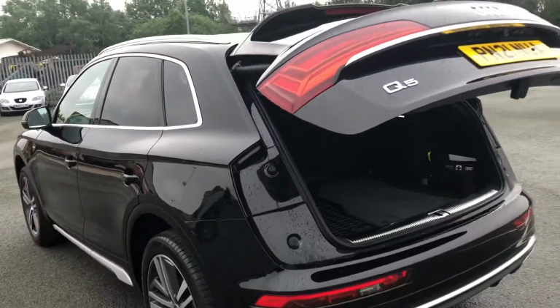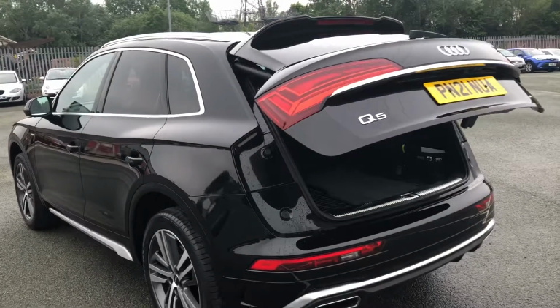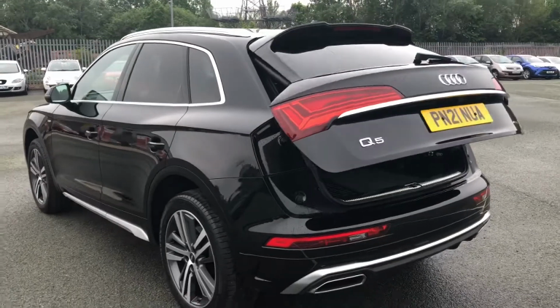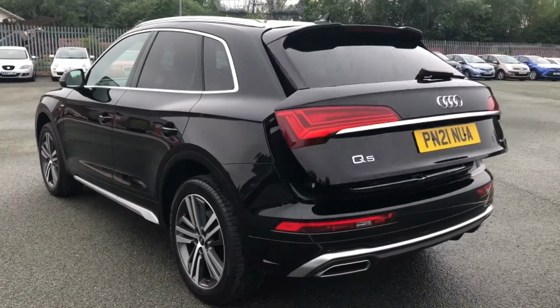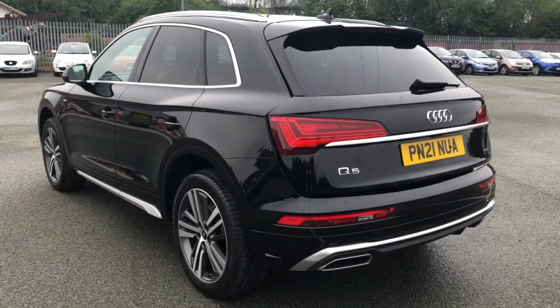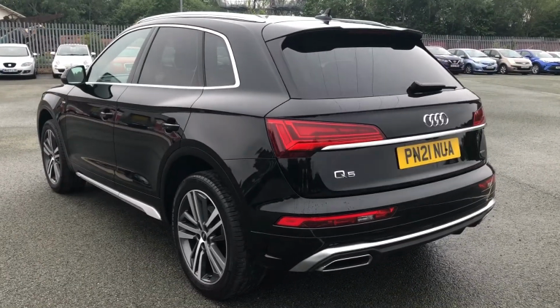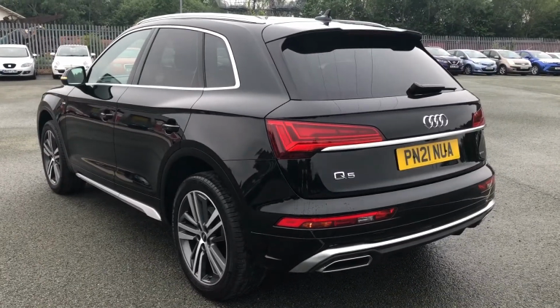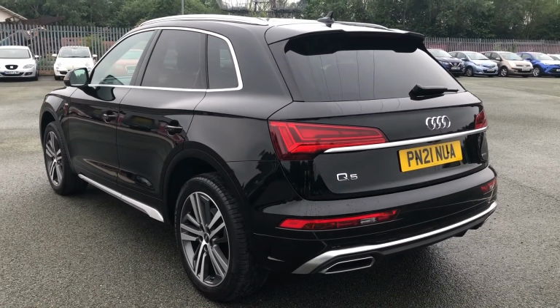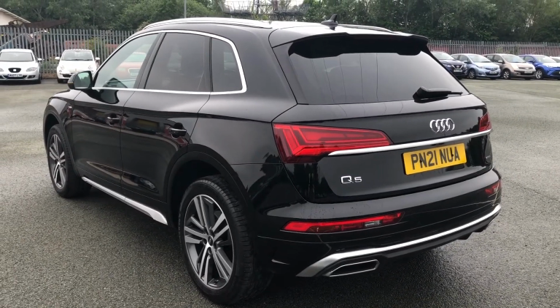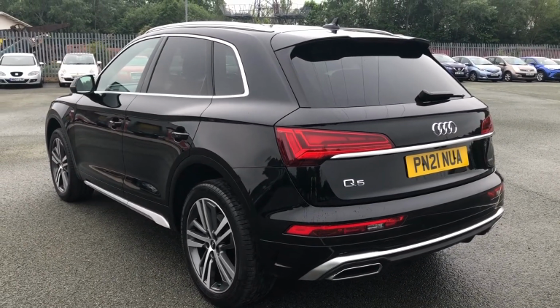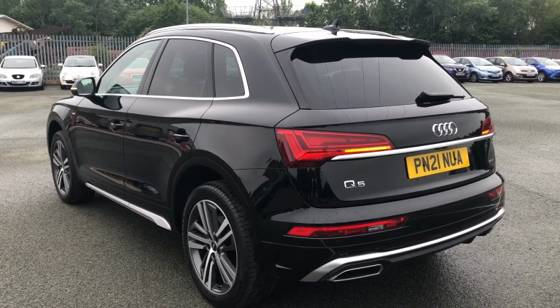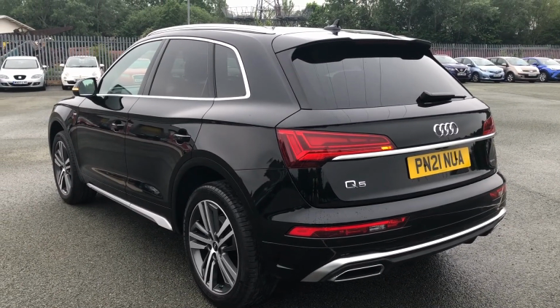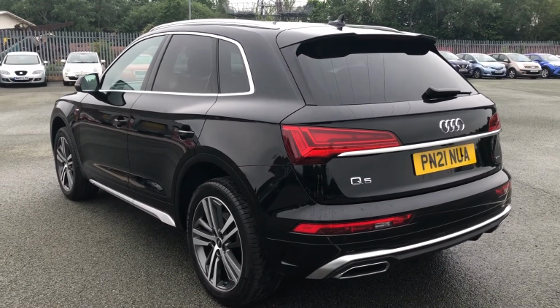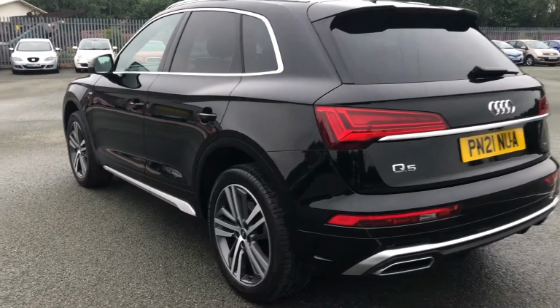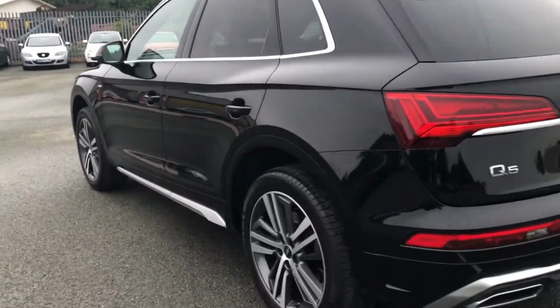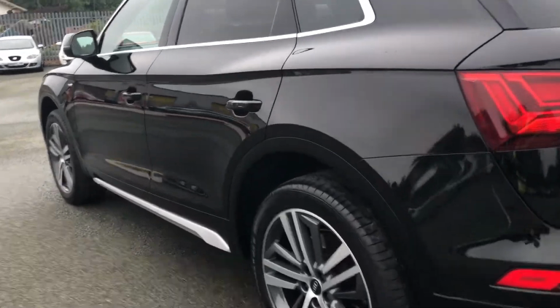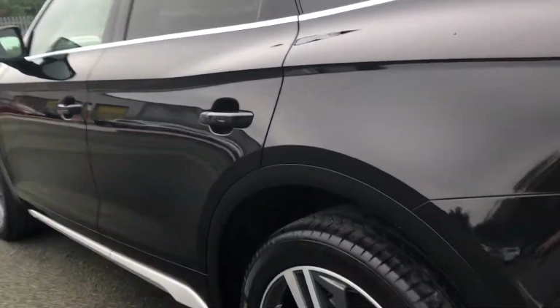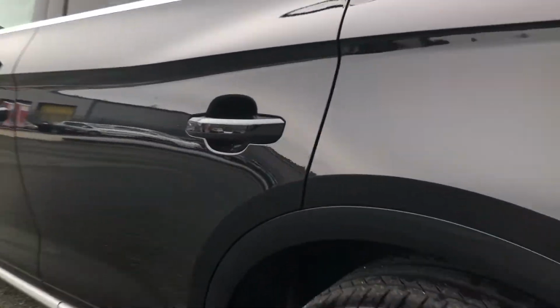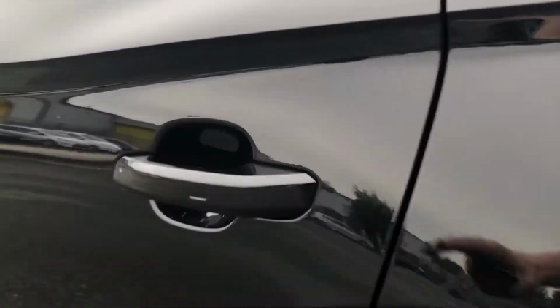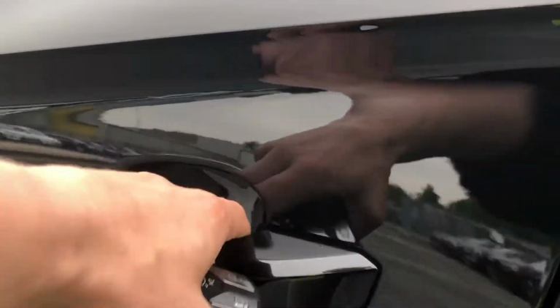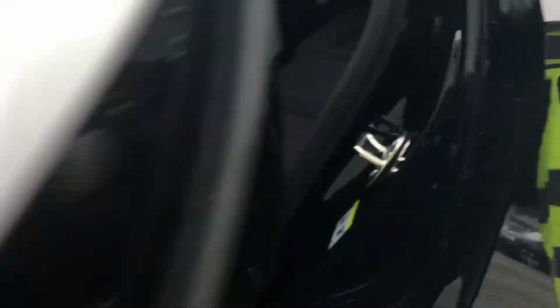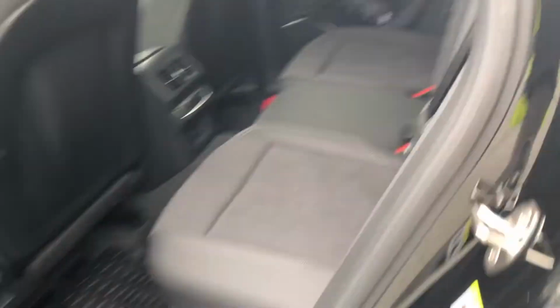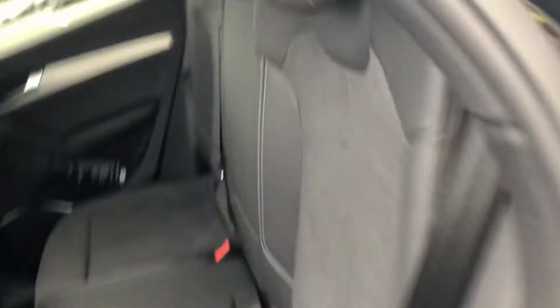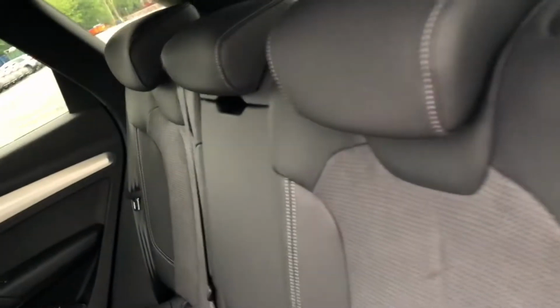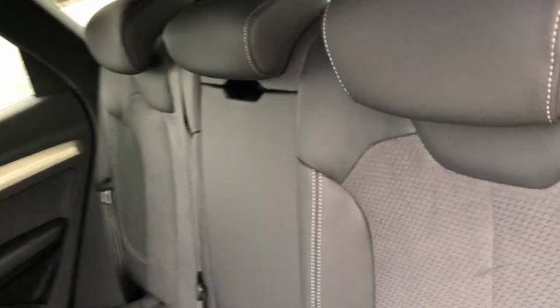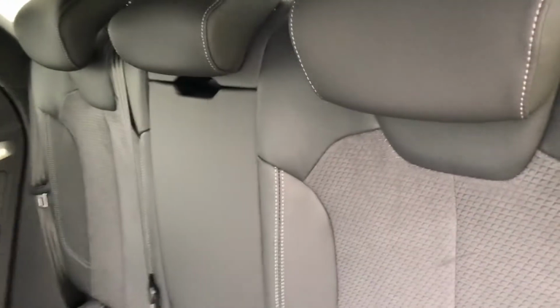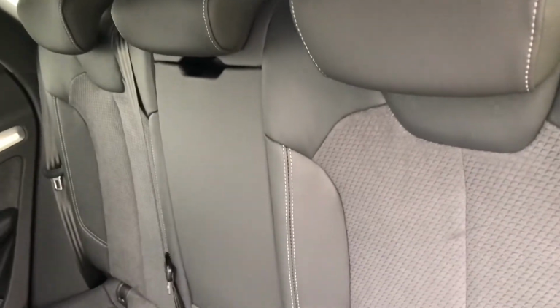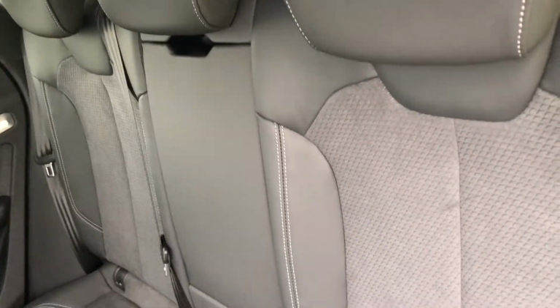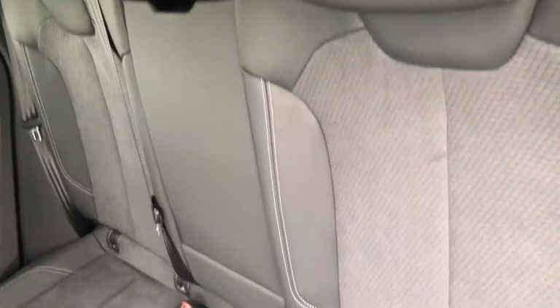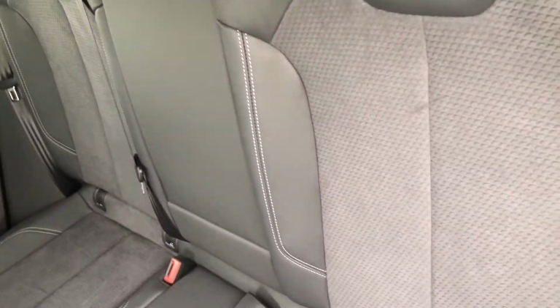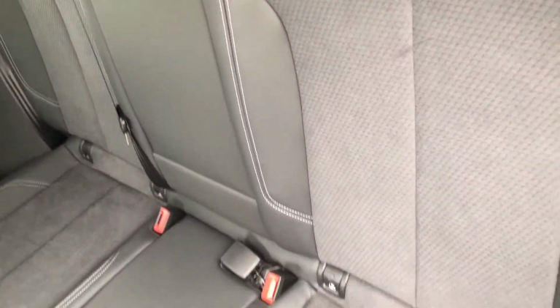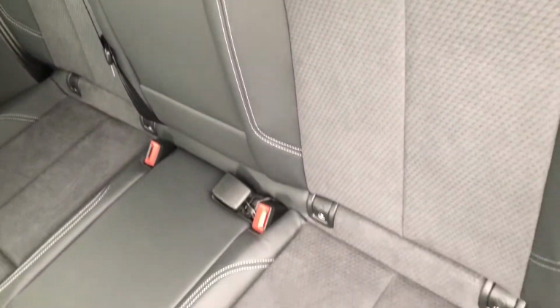As you can see this is a really stylish Q5 with some great features. There is also a really spacious interior with plenty of space for all passengers to sit comfortably, while the leather Alcantara upholstered seats mean they can travel in luxury as well.